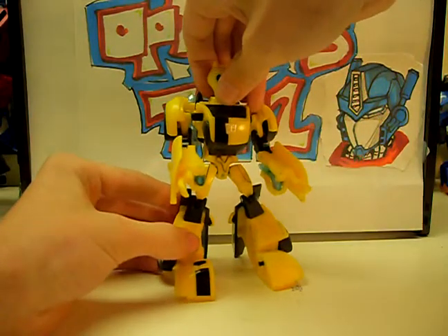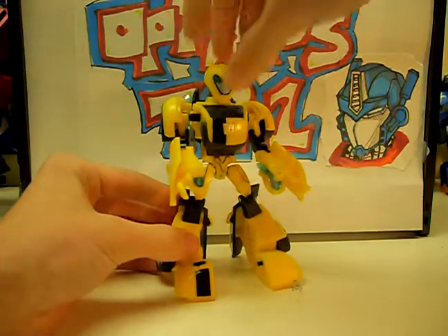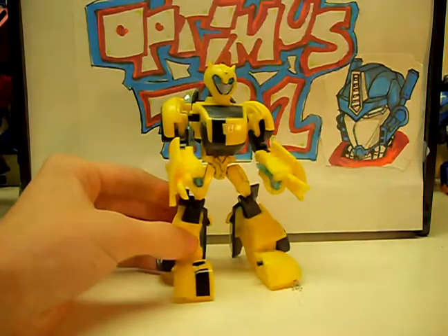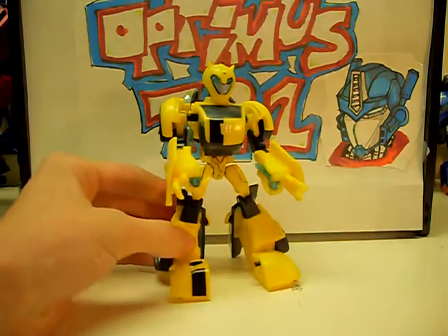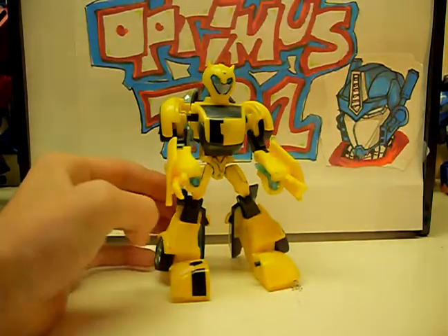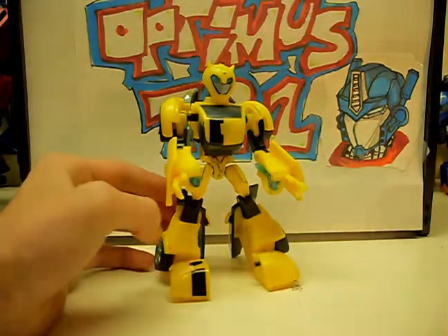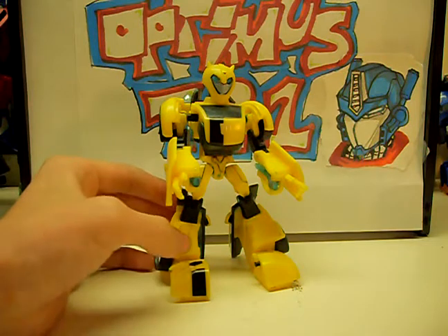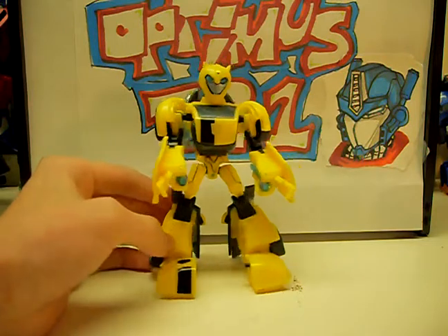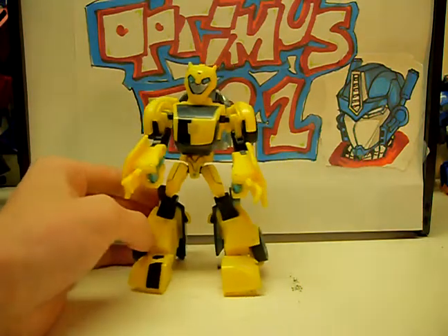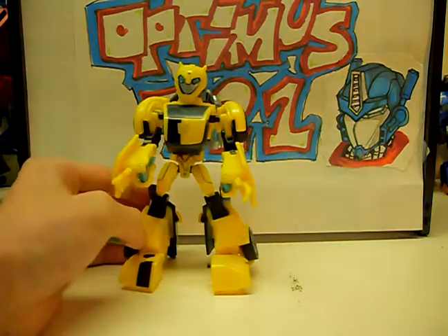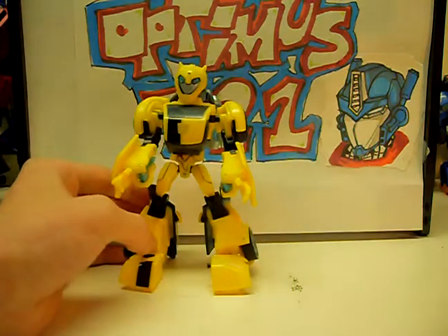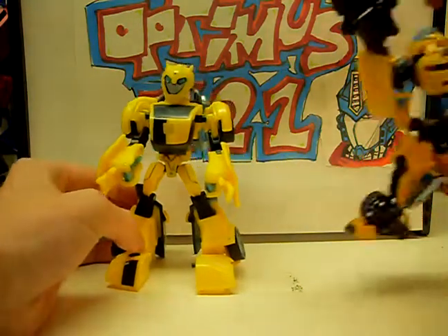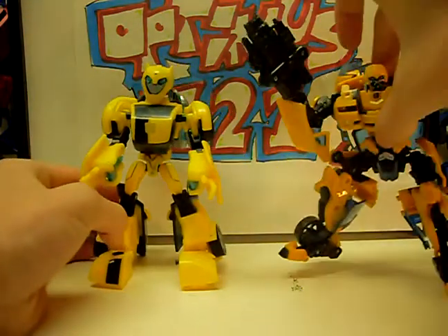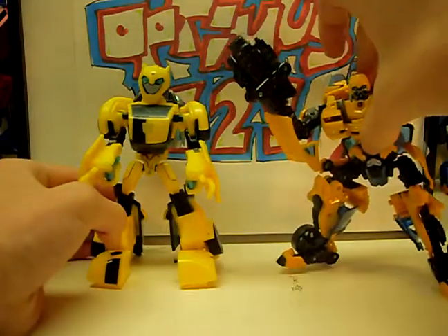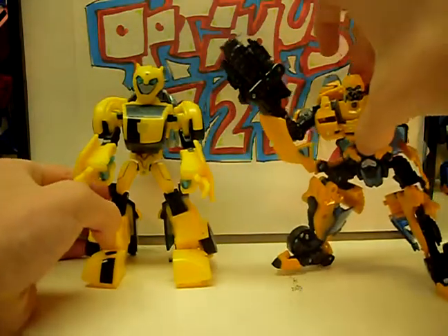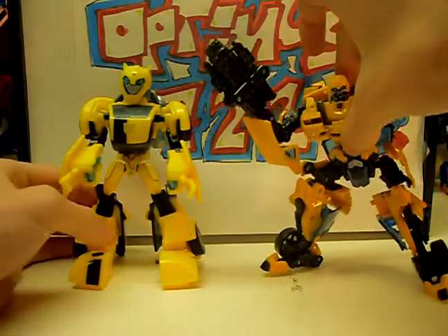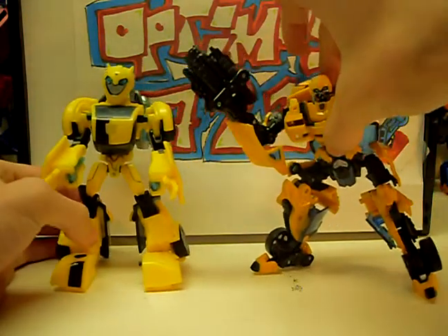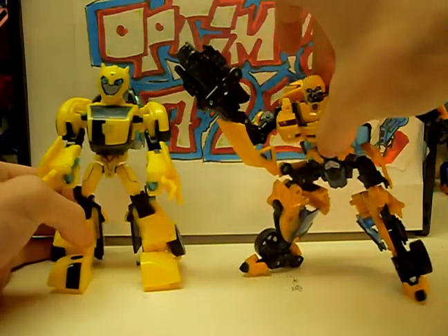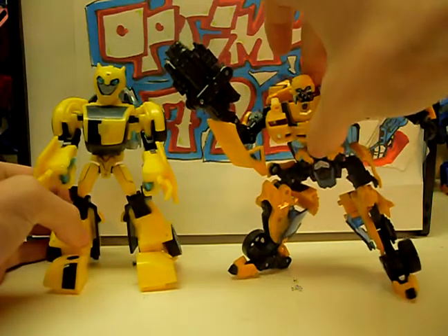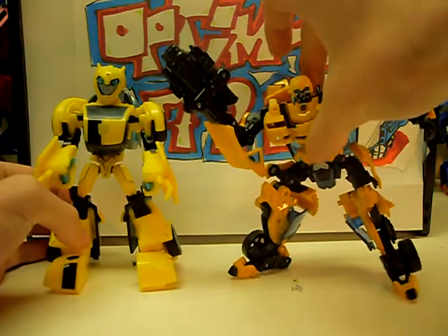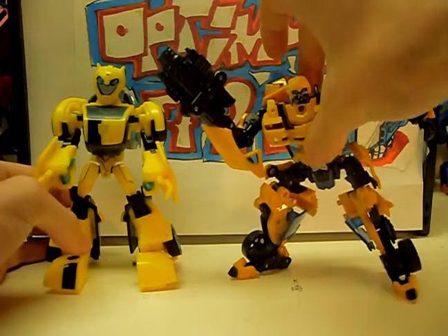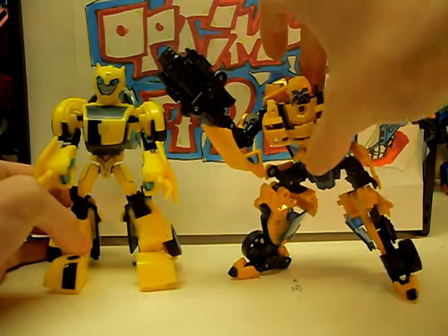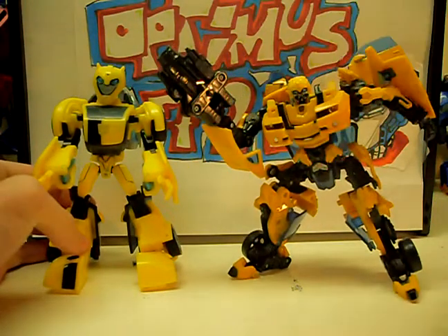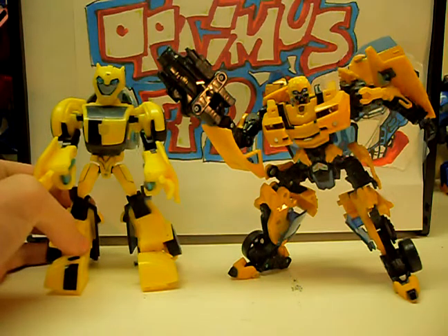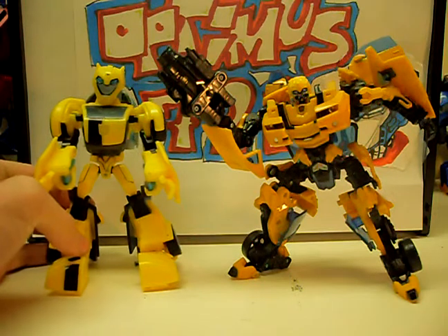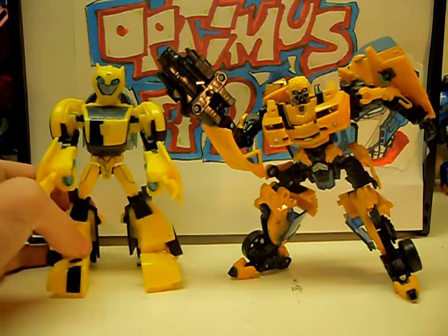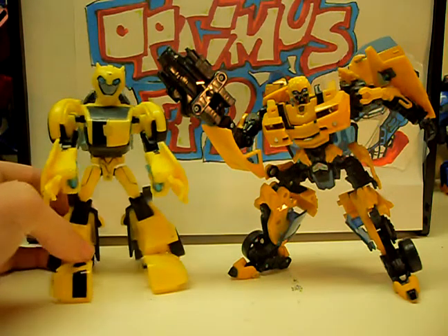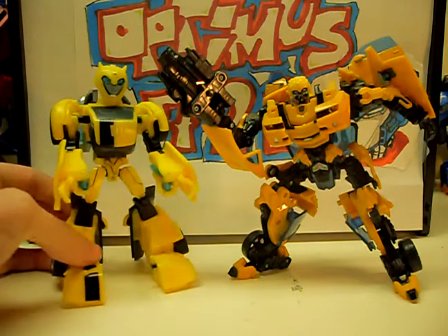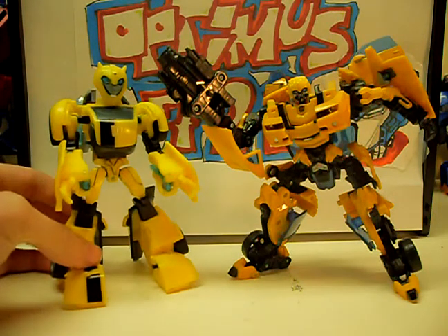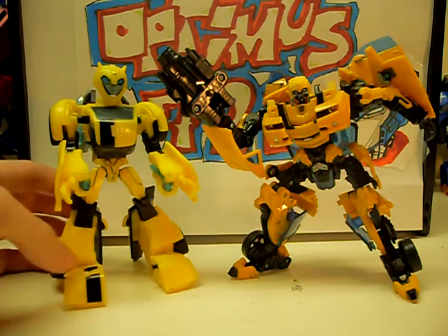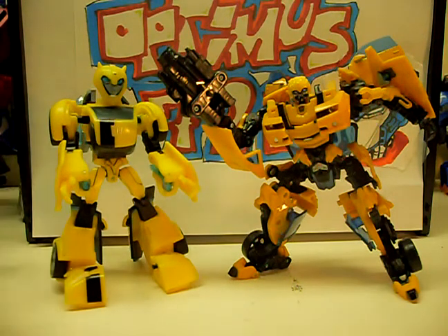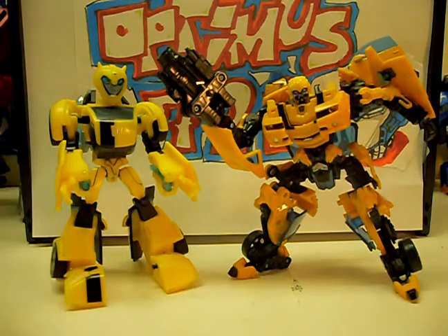That's Animated Bumblebee. I'll compare him to Movie Deluxe Bumblebee.